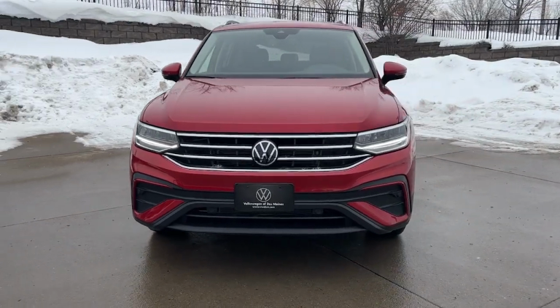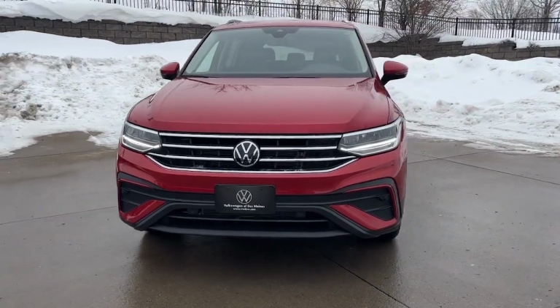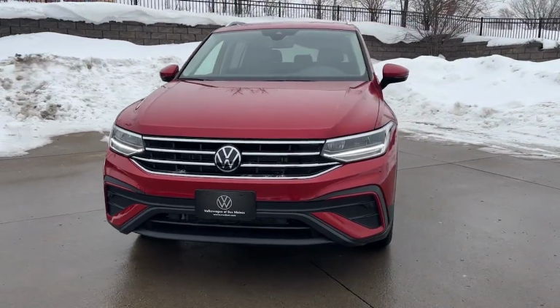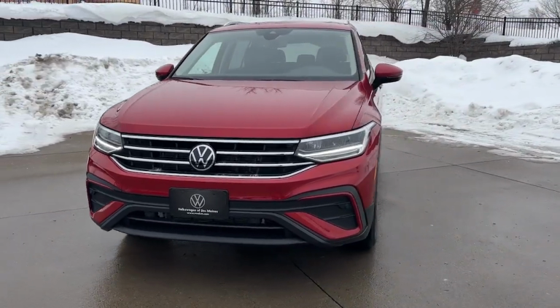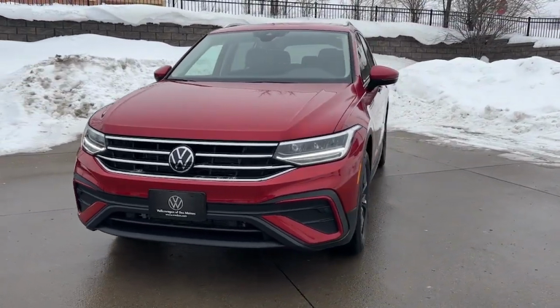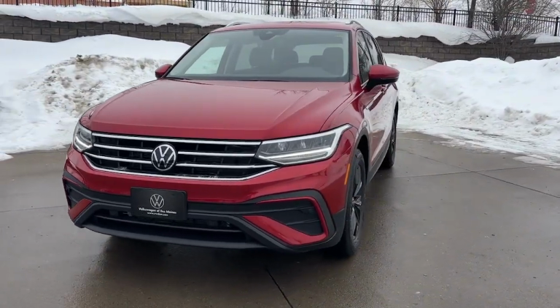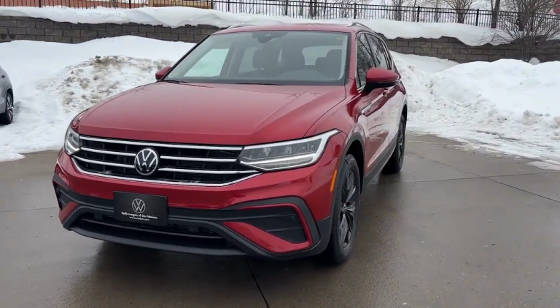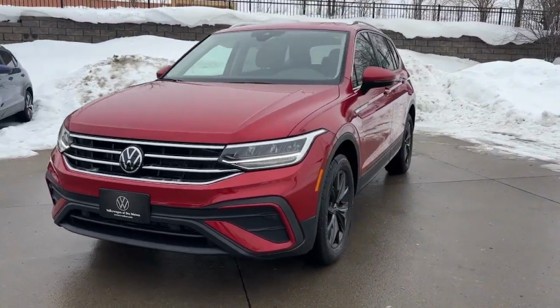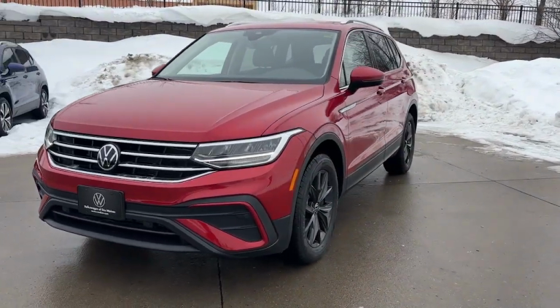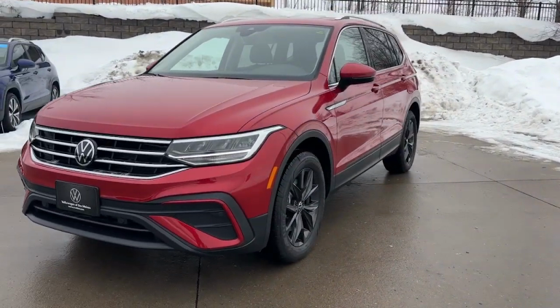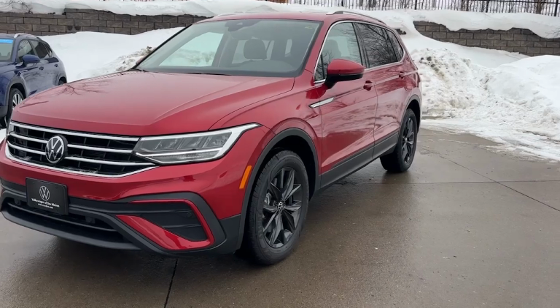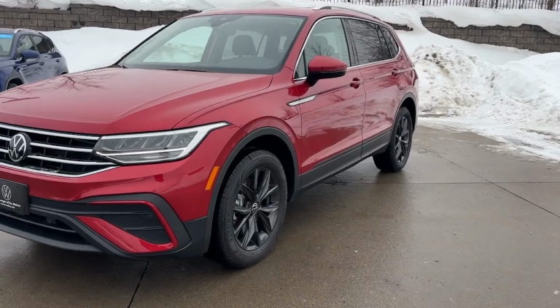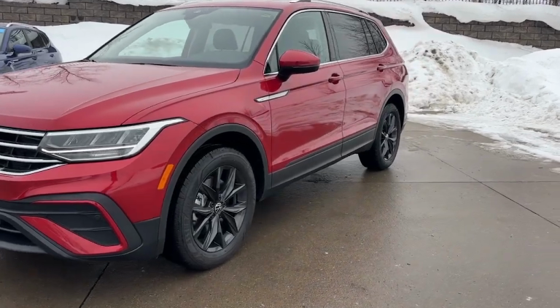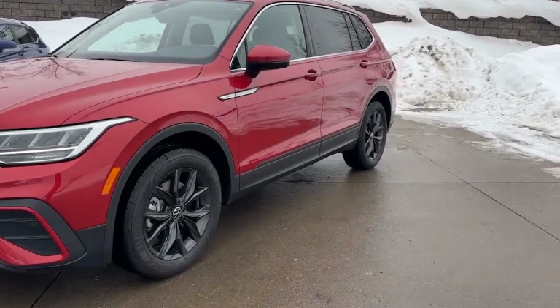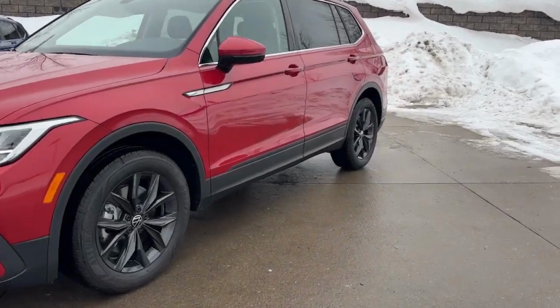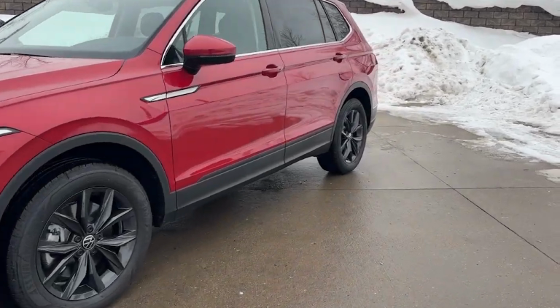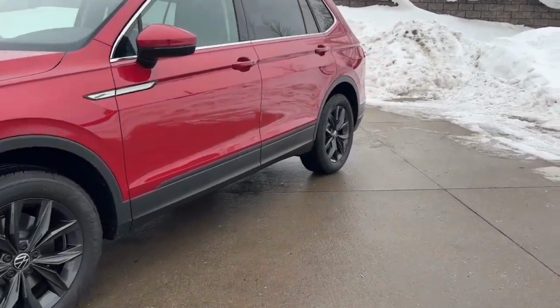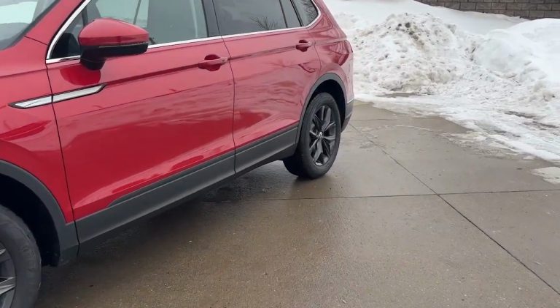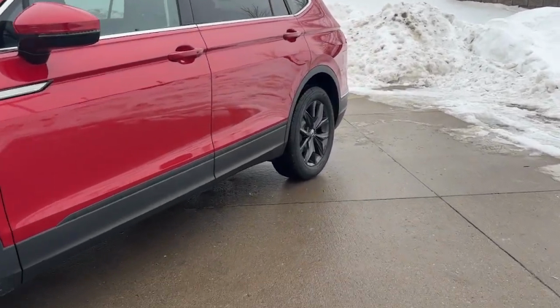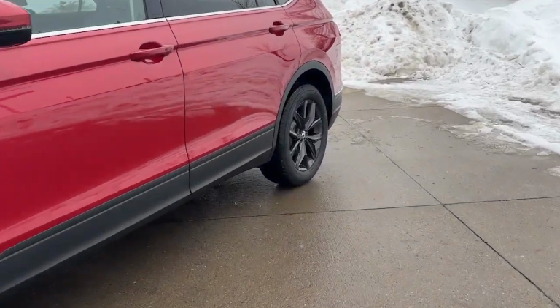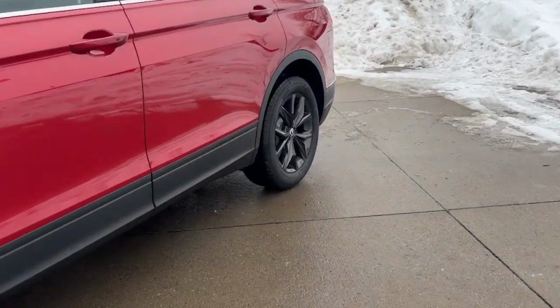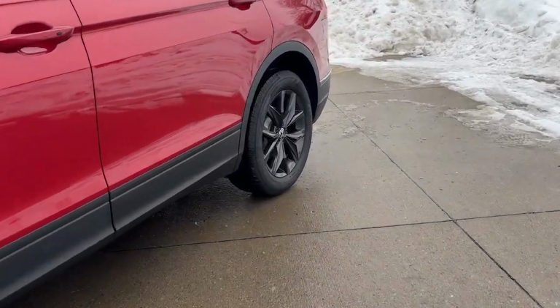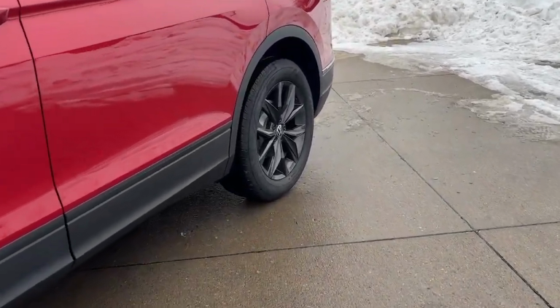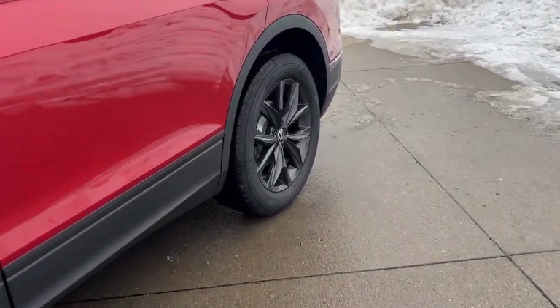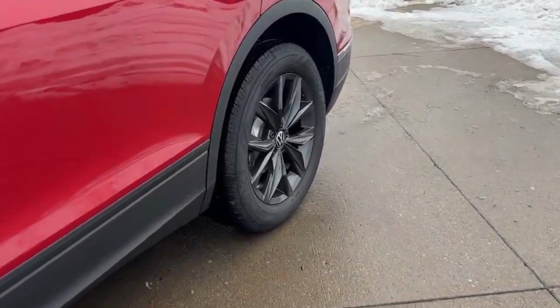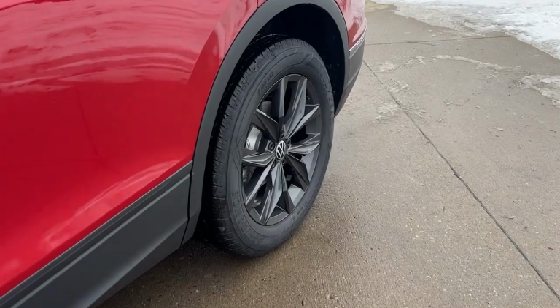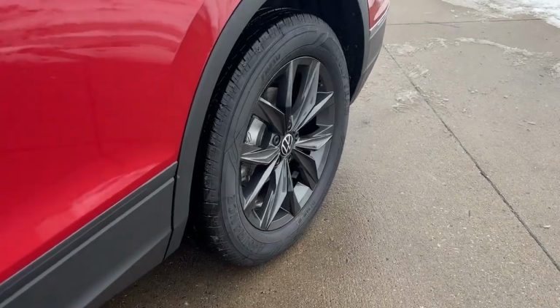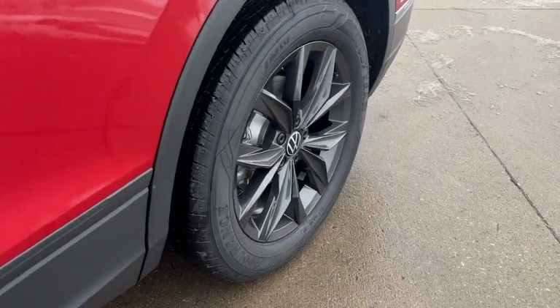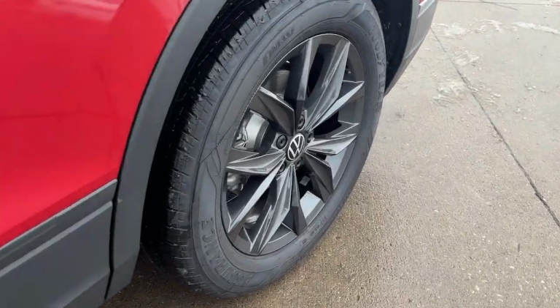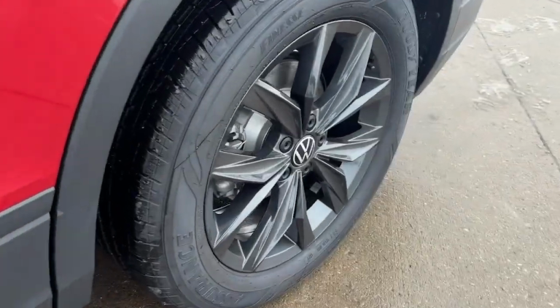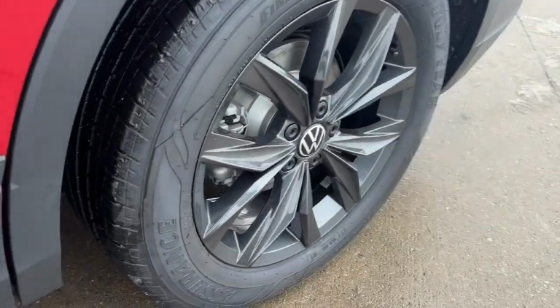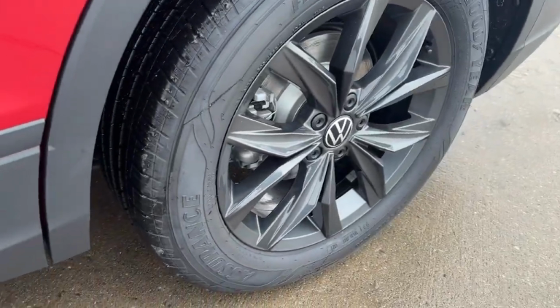Available features like third-row seating and all-wheel drive let you enjoy even more of this crossover's capability. Don't miss the opportunity to enjoy the comfort and convenience this Tiguan has to offer.